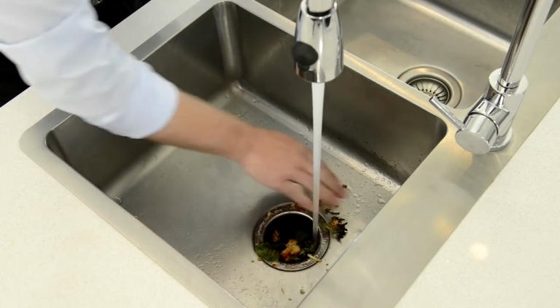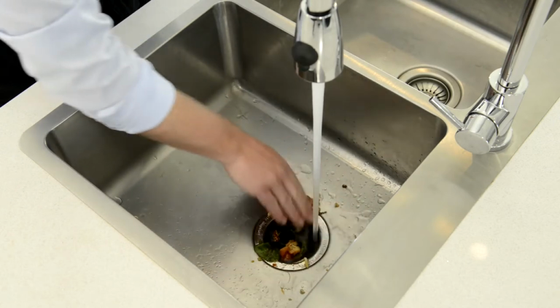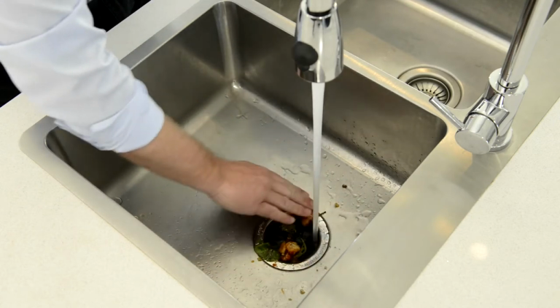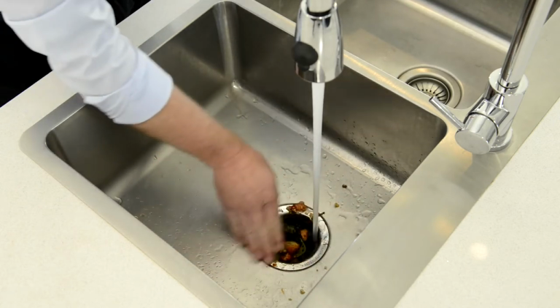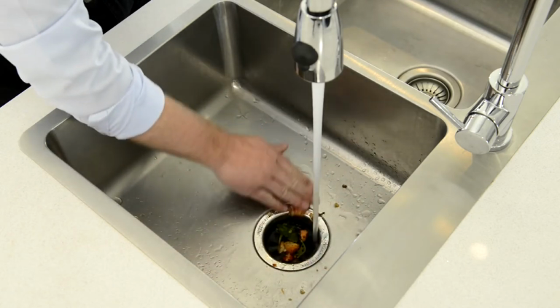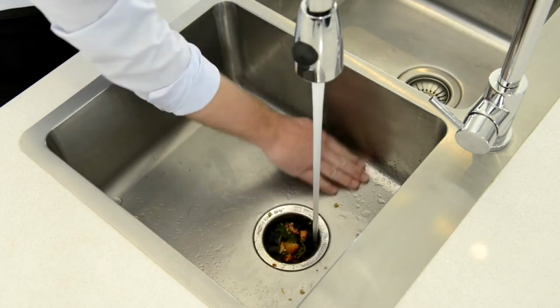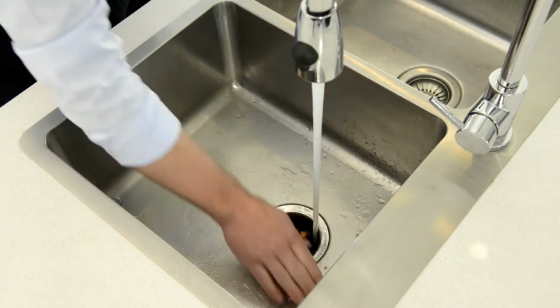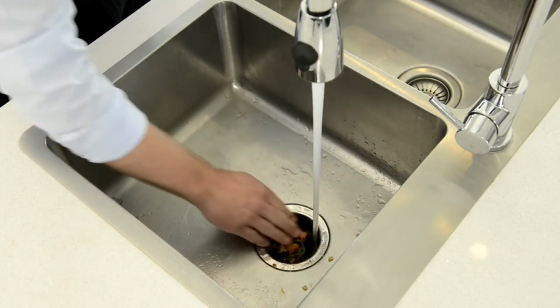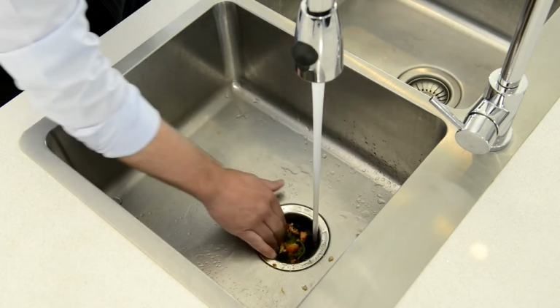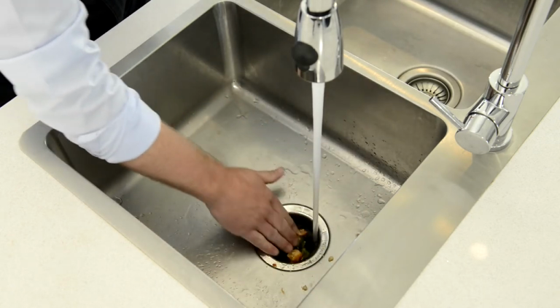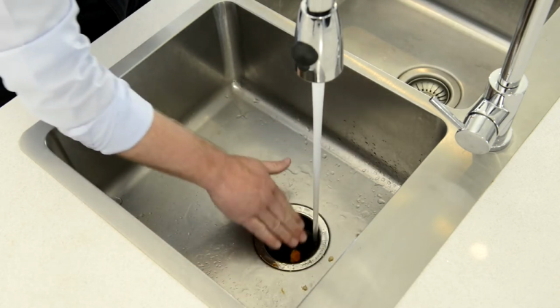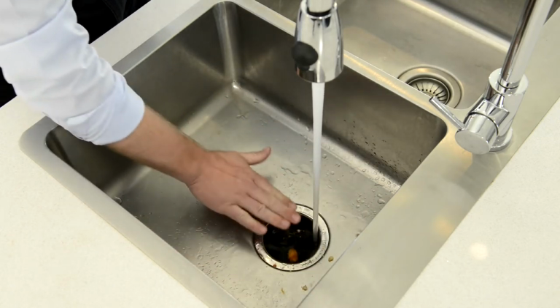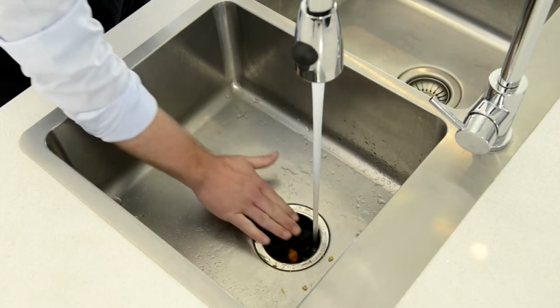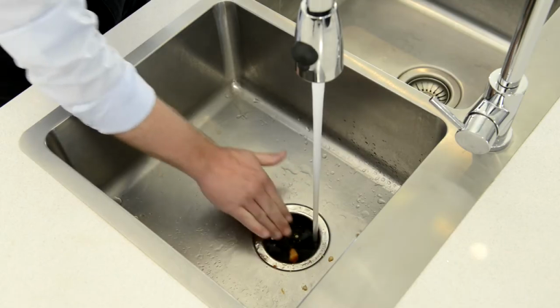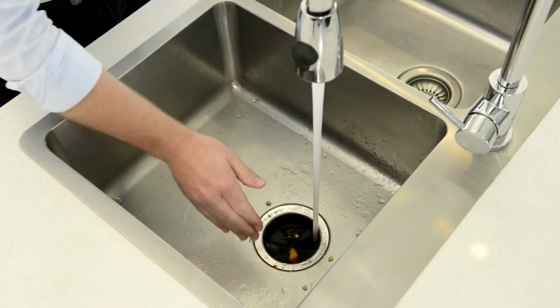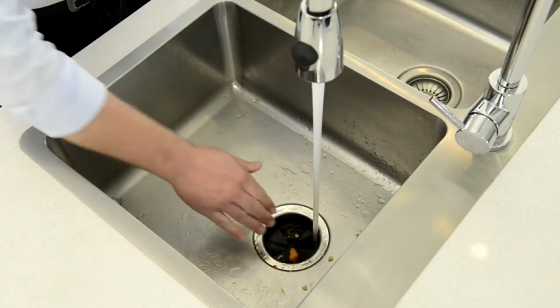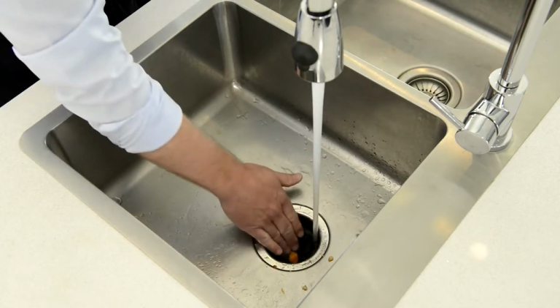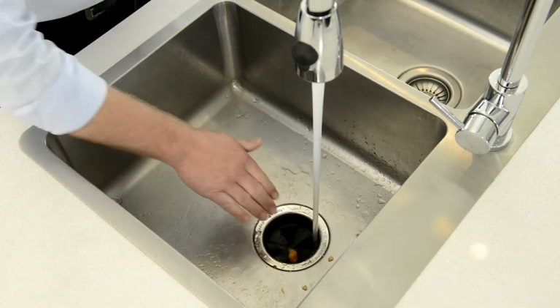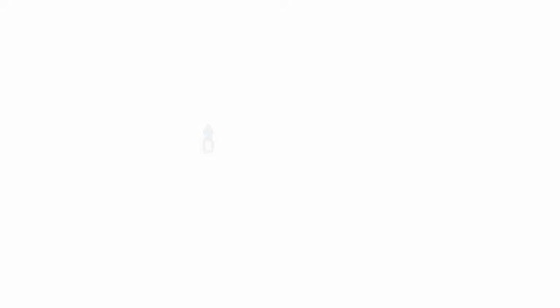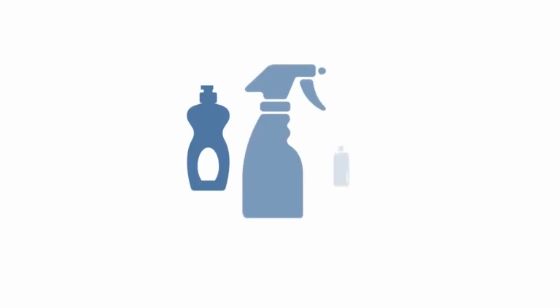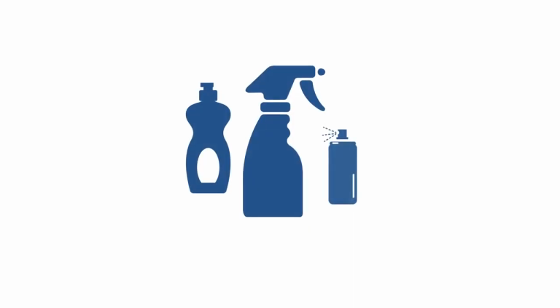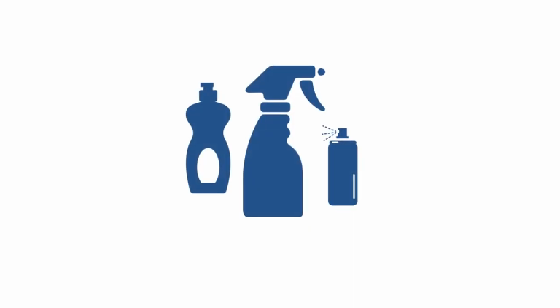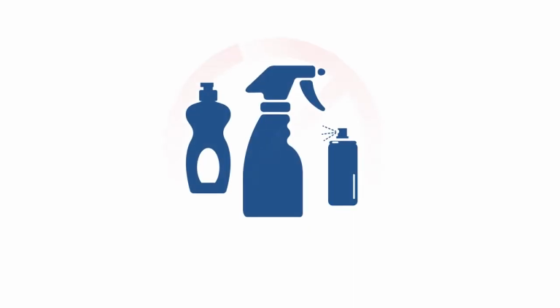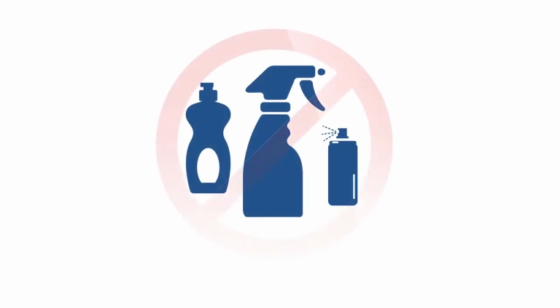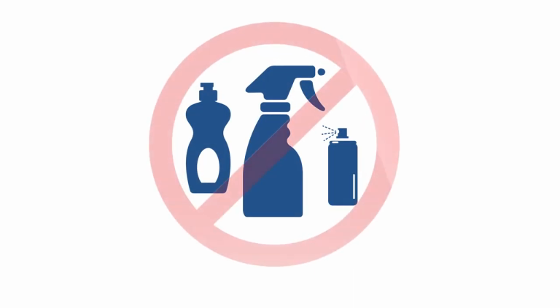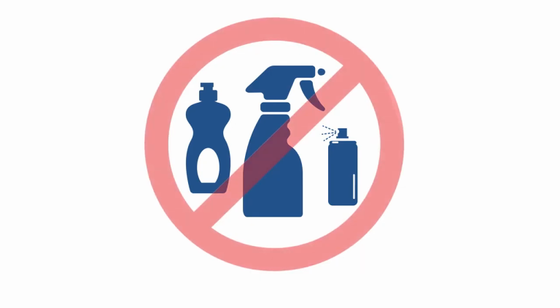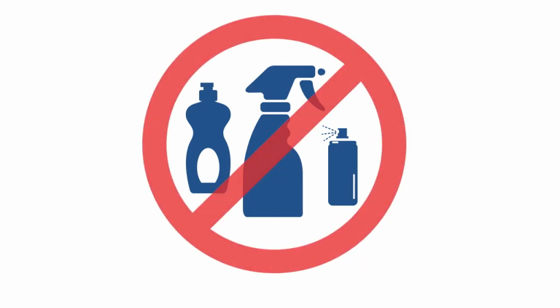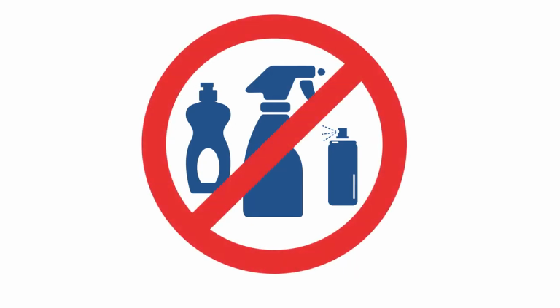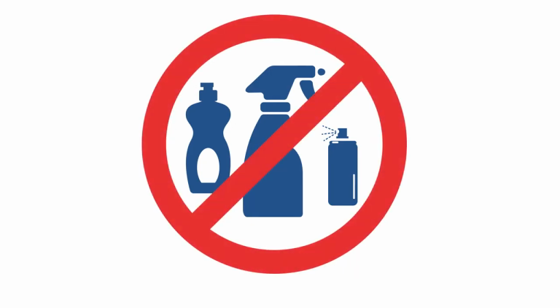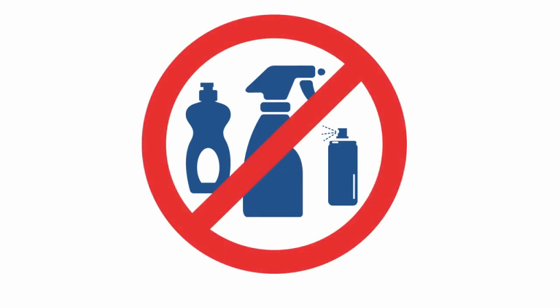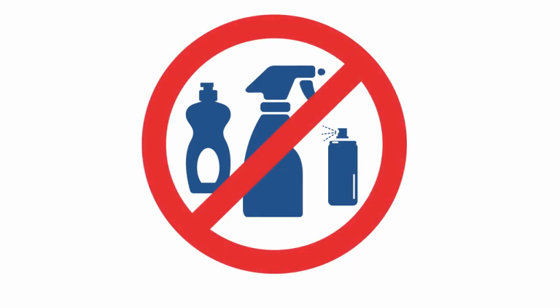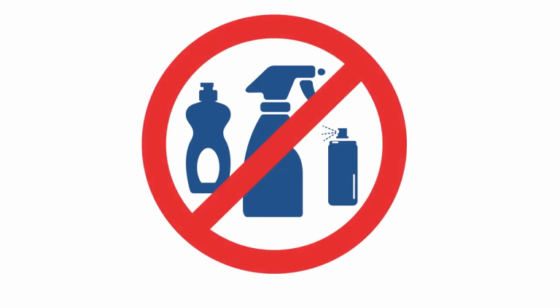An Insinkerator food waste disposer does not need regular servicing, nor does it require manual cleaning. We stress that you should never put cleaning solvents or chemicals of any type down the food waste disposer.